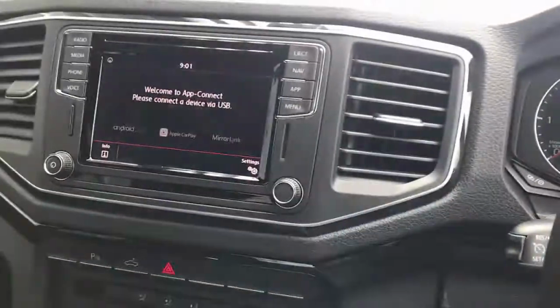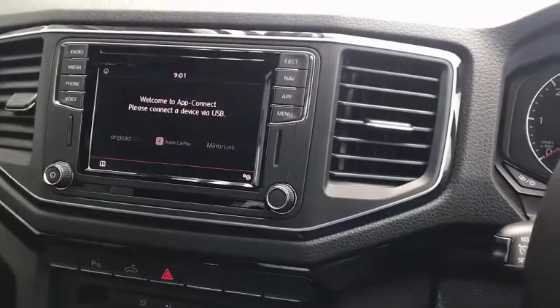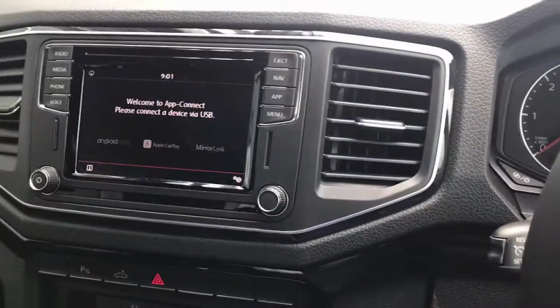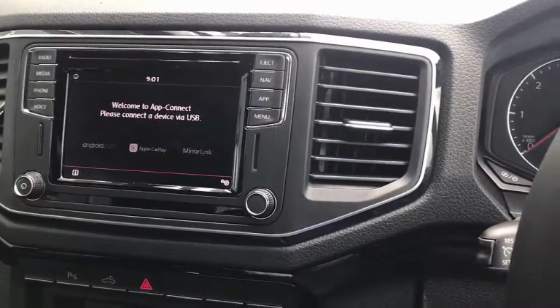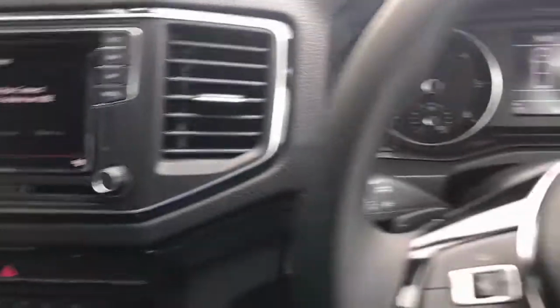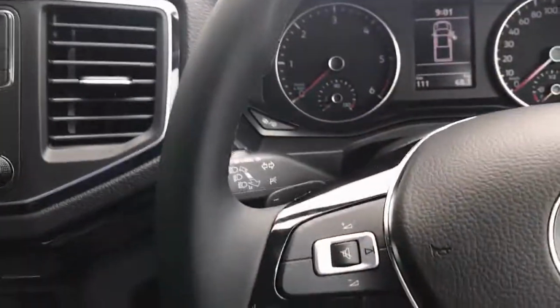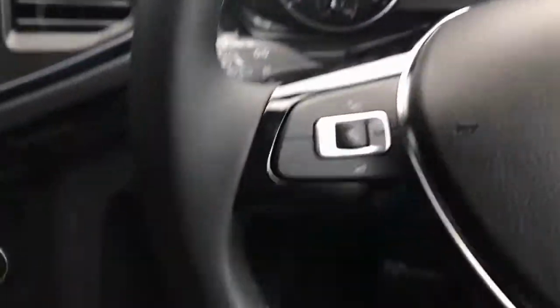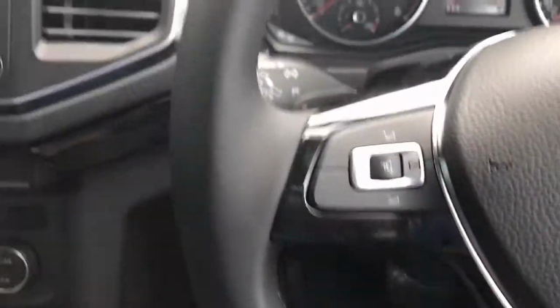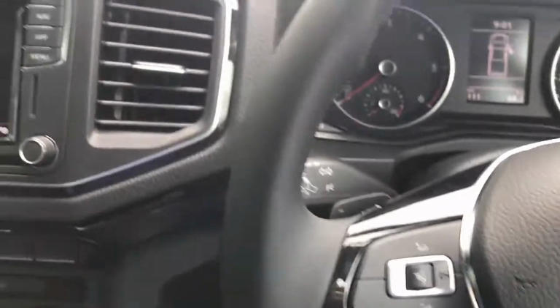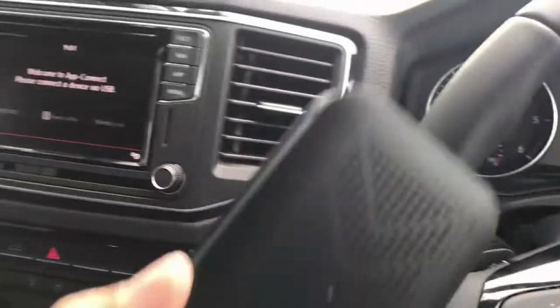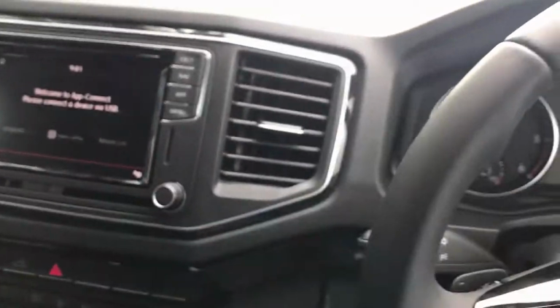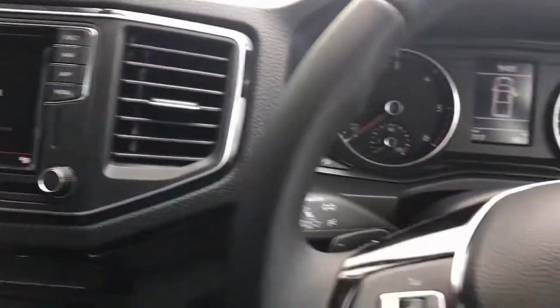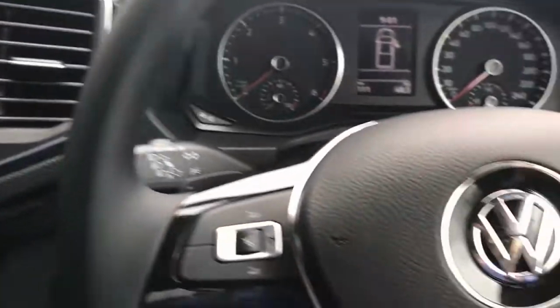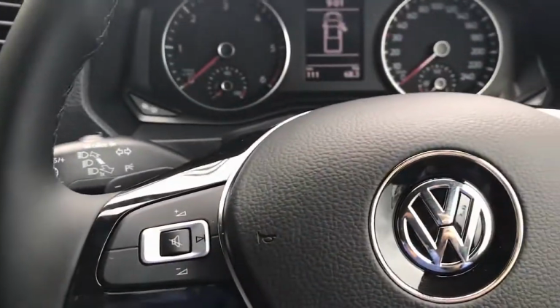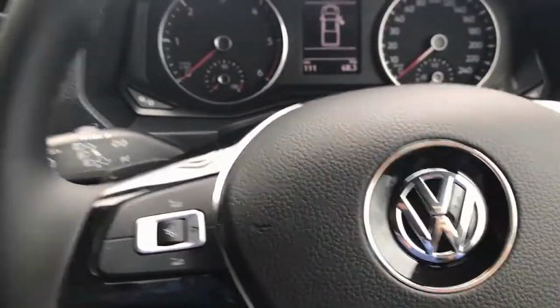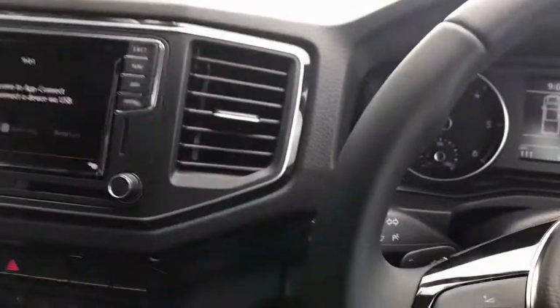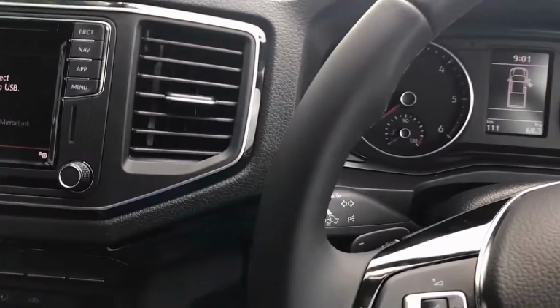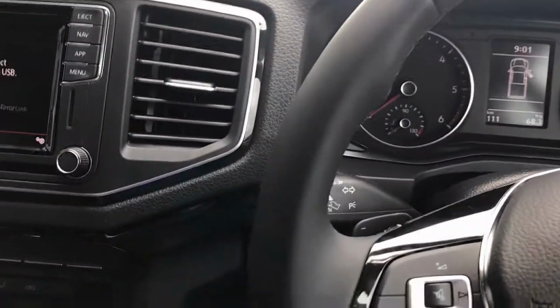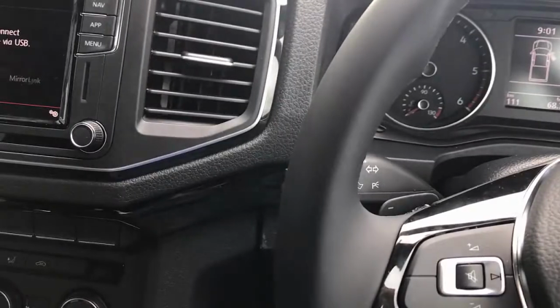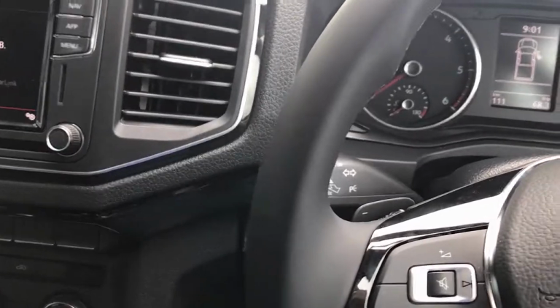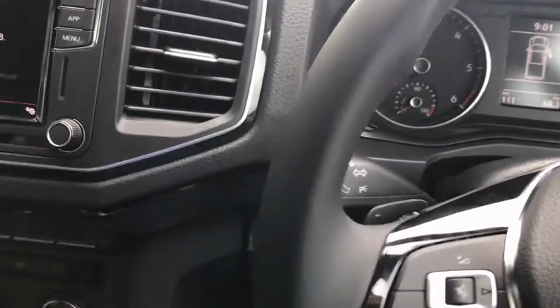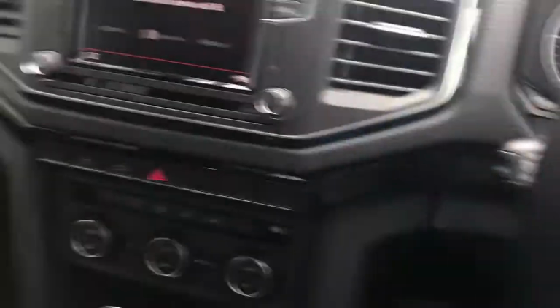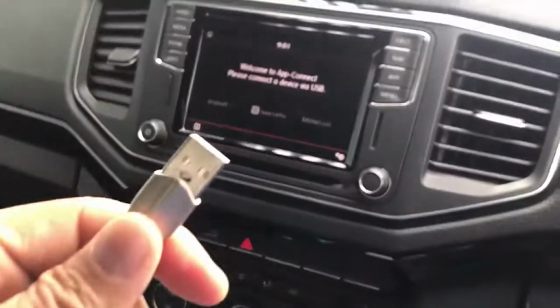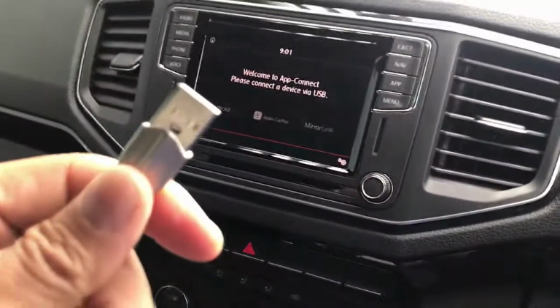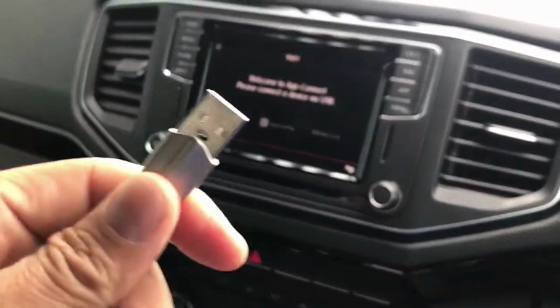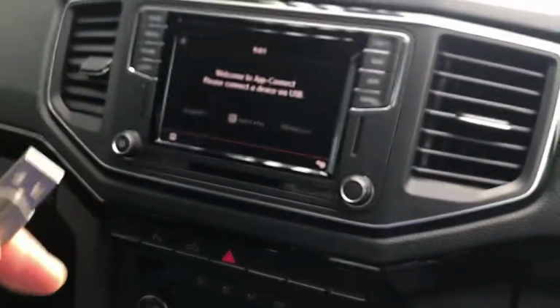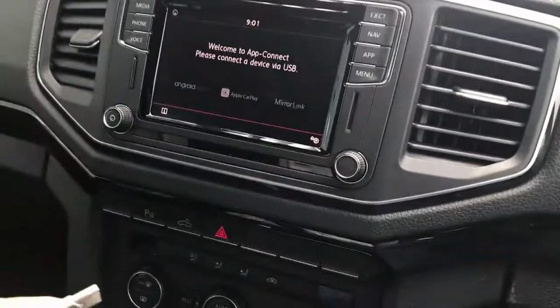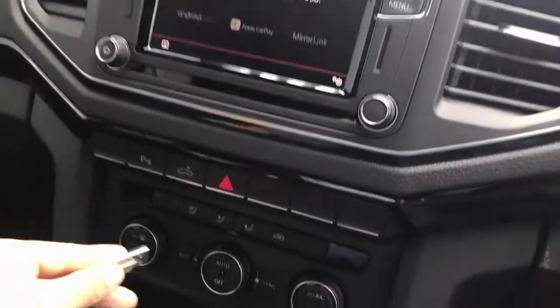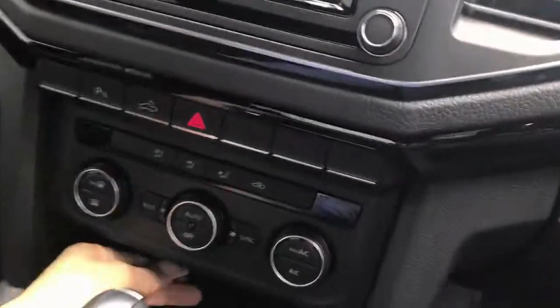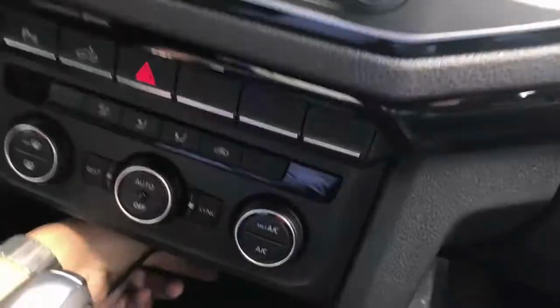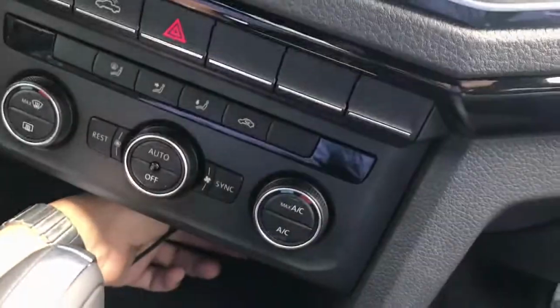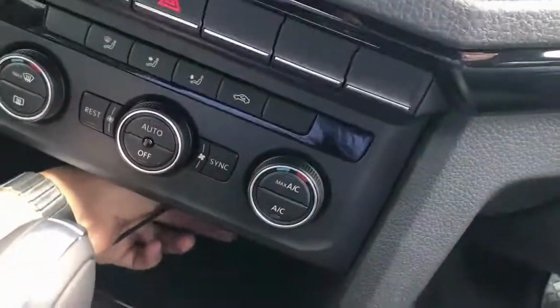Hi, this is David from SmartWall. We're going to test the Aptucar MMB11 in a Volkswagen Amarok 2022, and we're just going to plug and play the product and show you all the features you can do with the device.